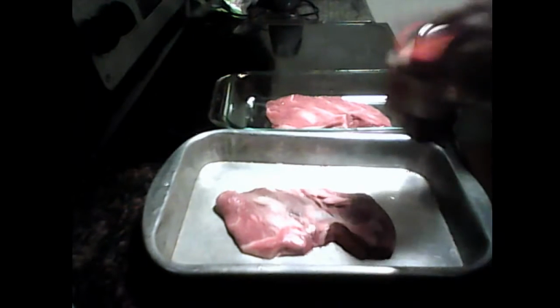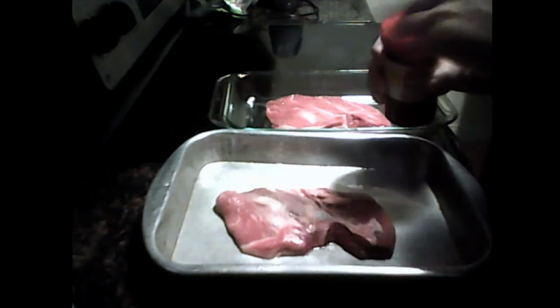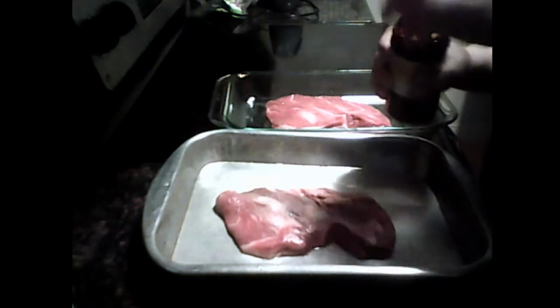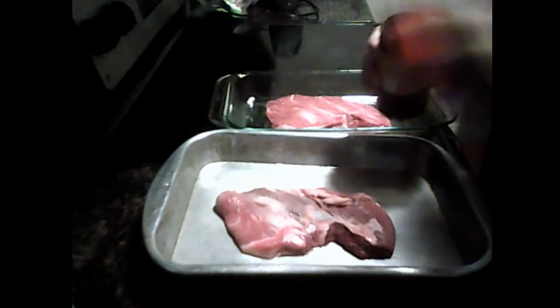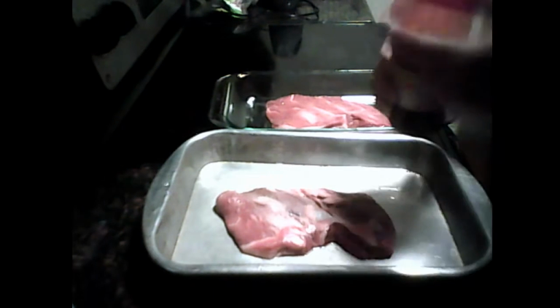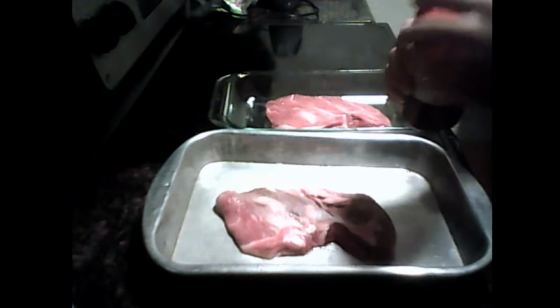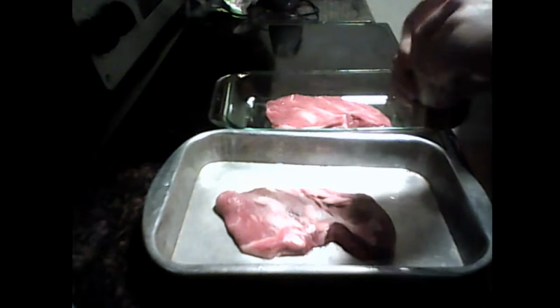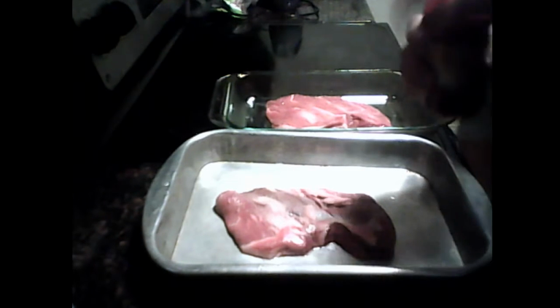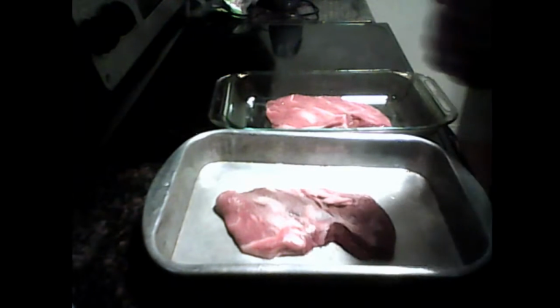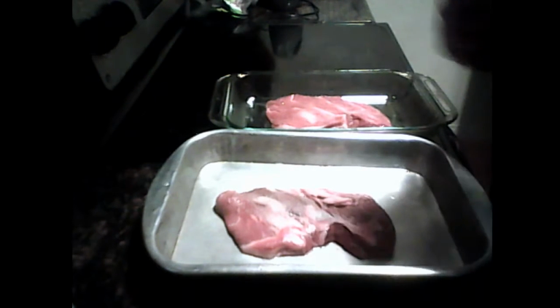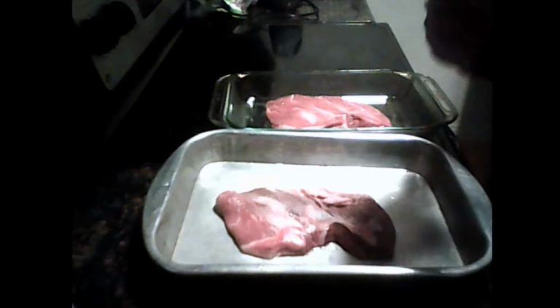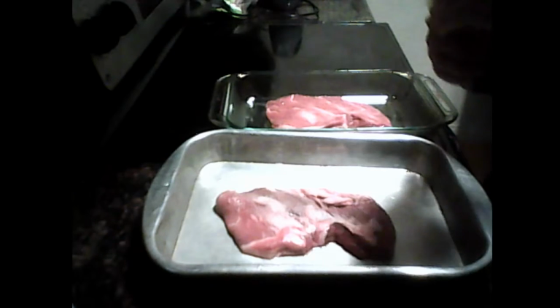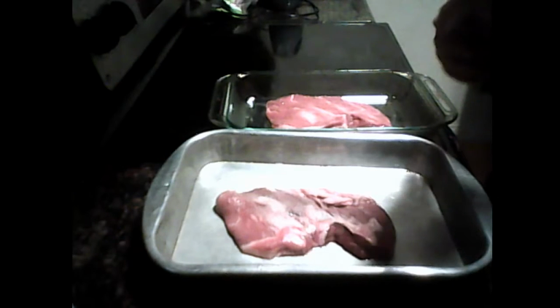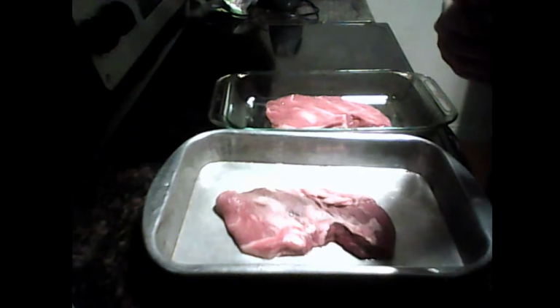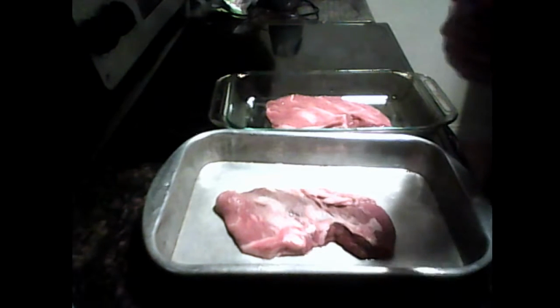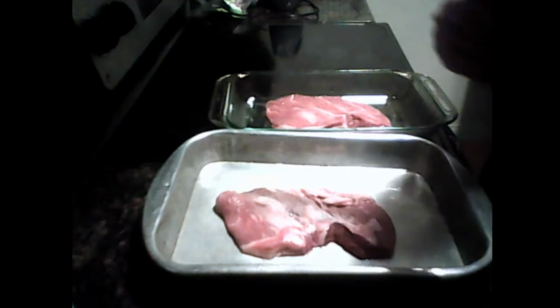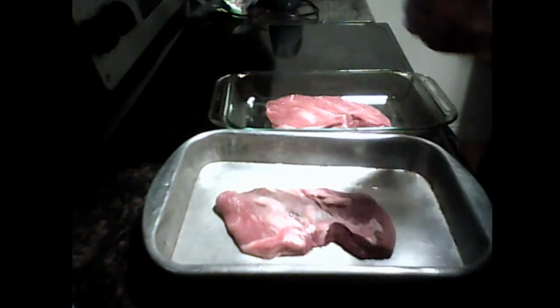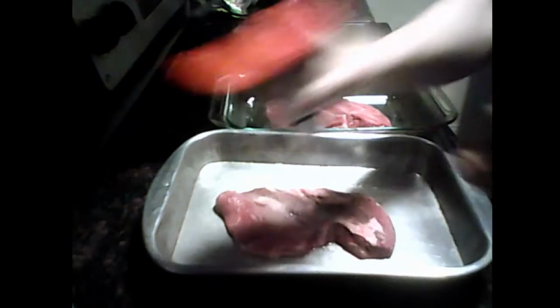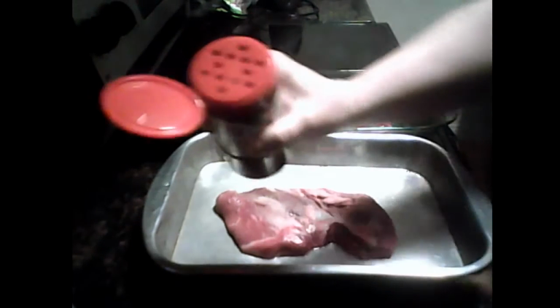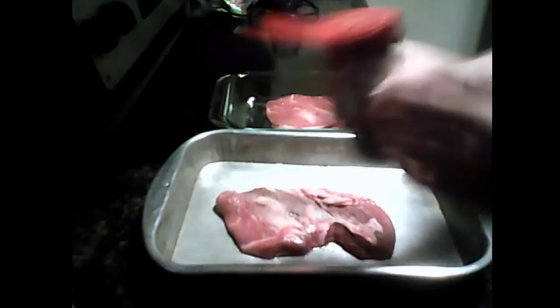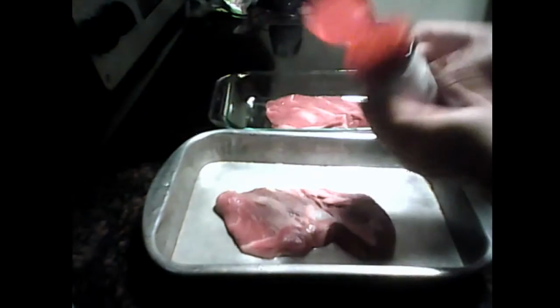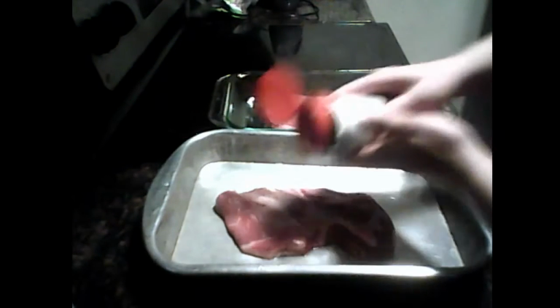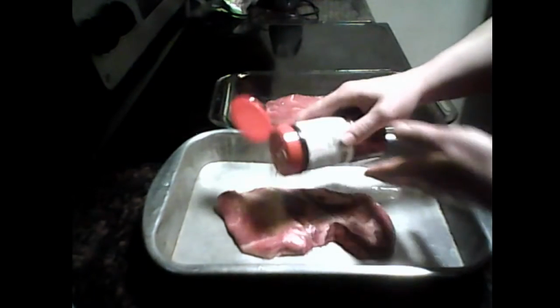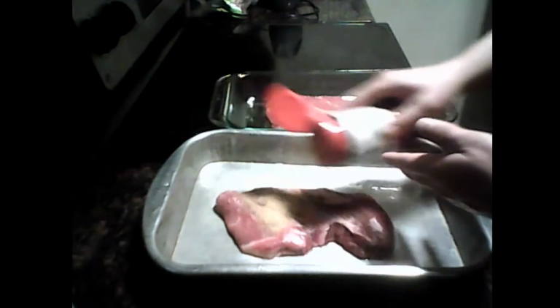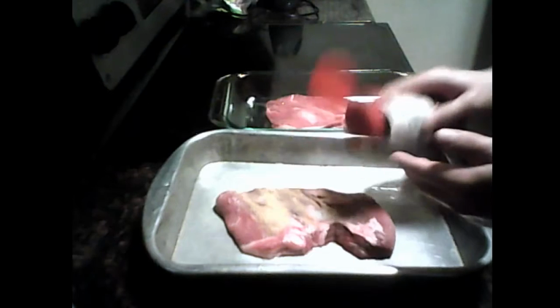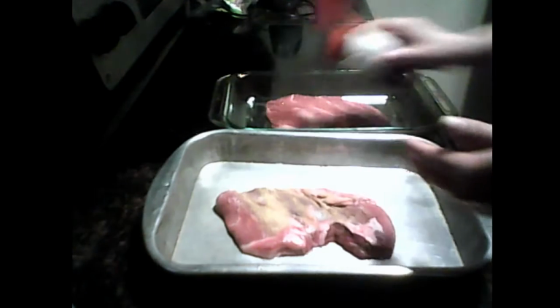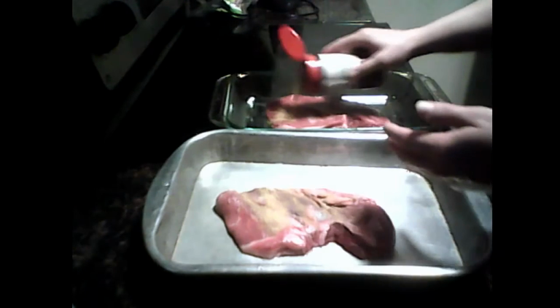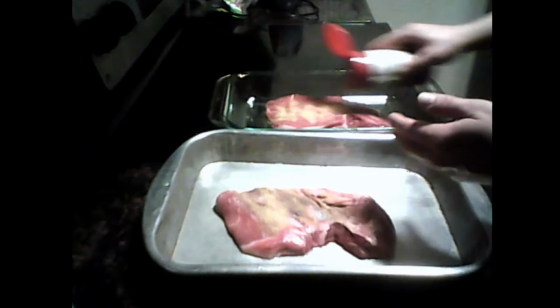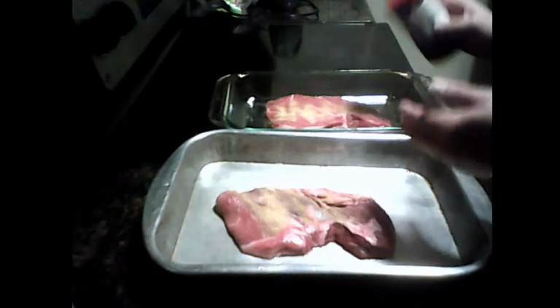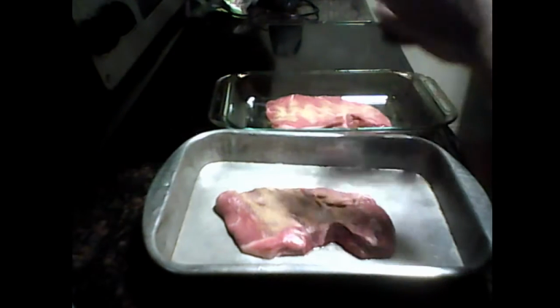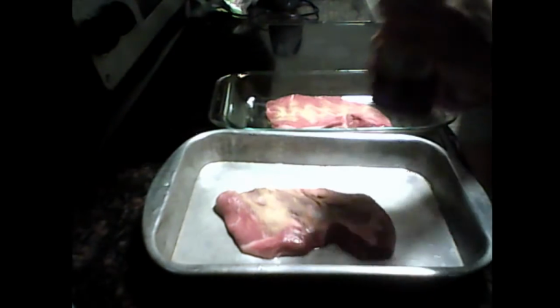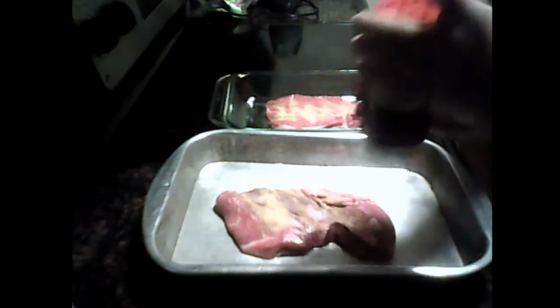Here we go! Wait a minute, that's not right. Okay, let's try this again. Seasoning salt! Here we go! Seasoning salt there. Seasoning salt there. So we do one side at a time.